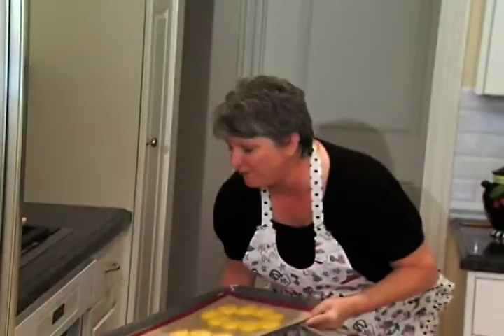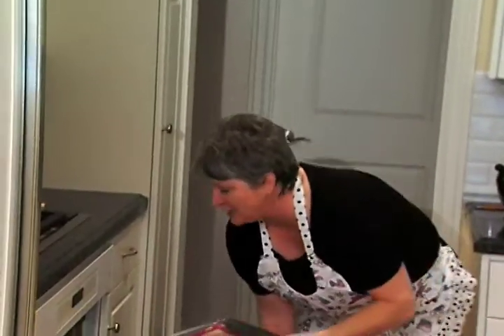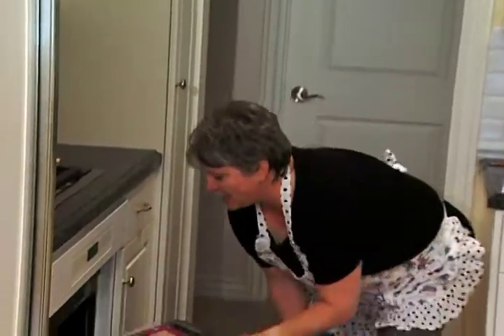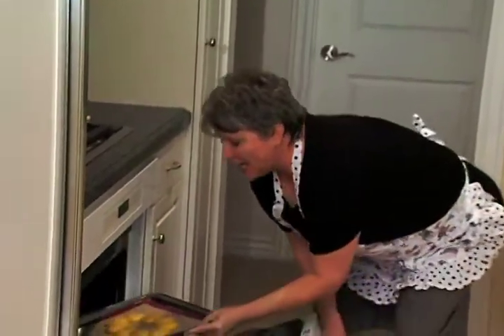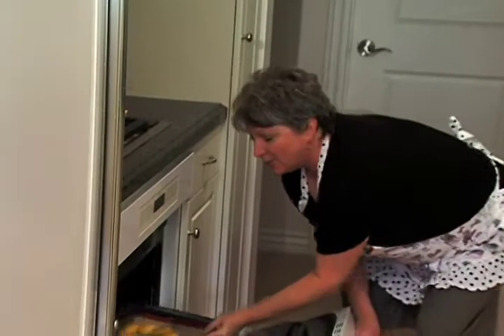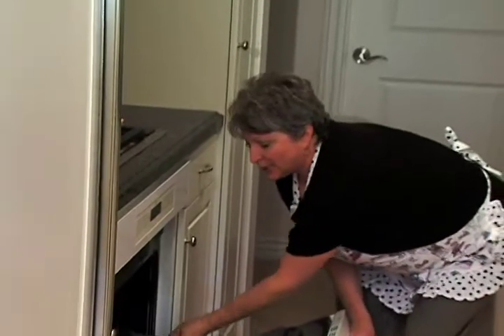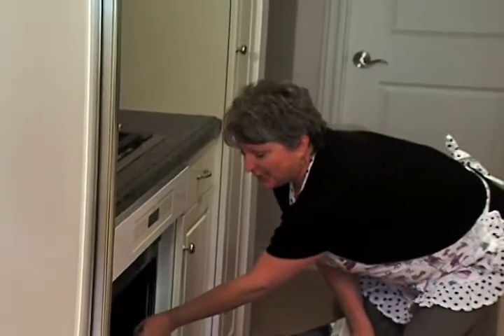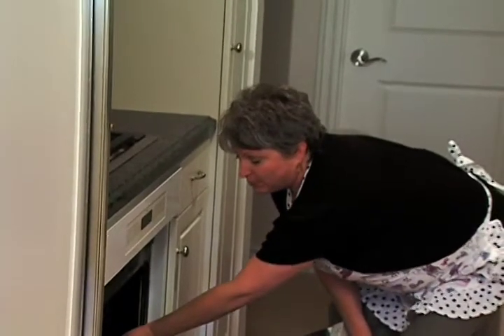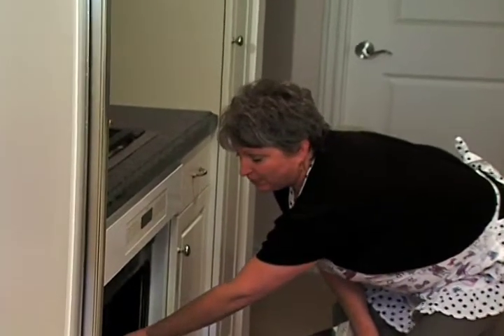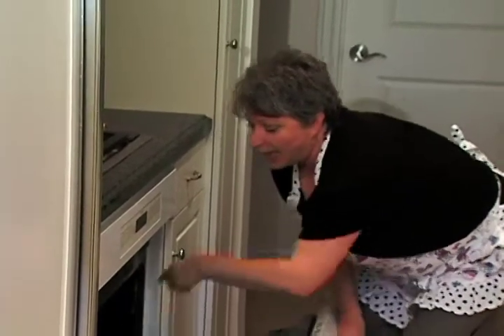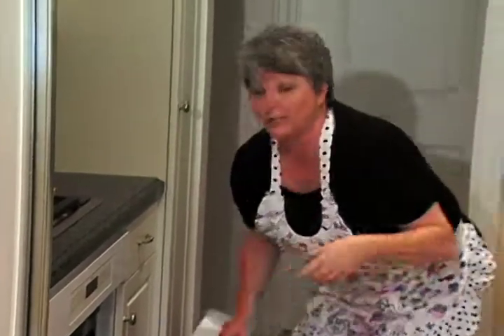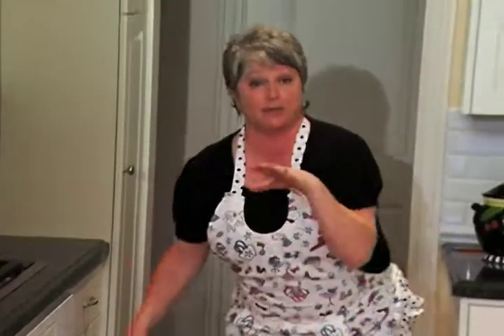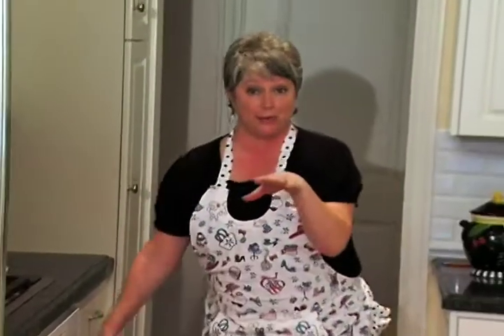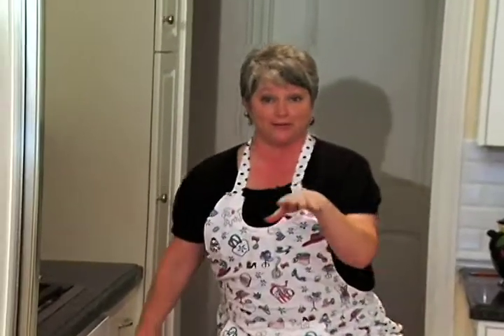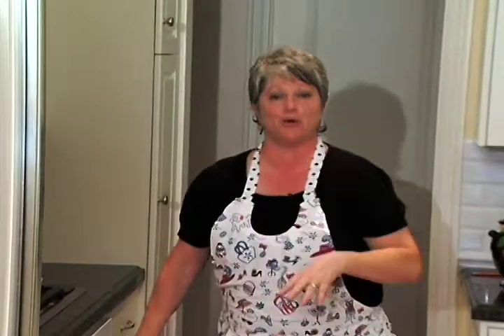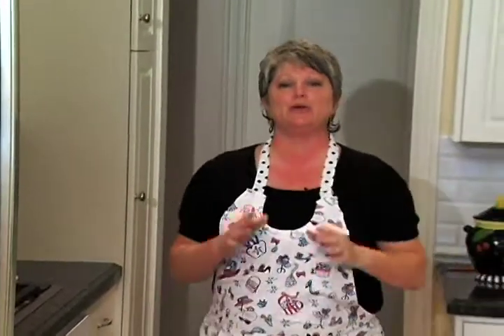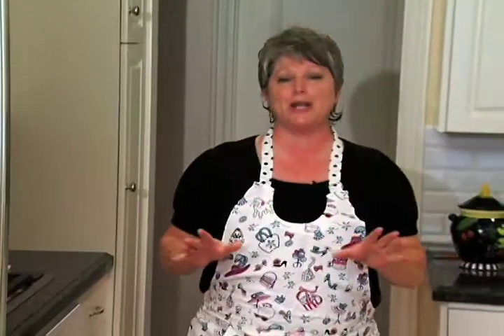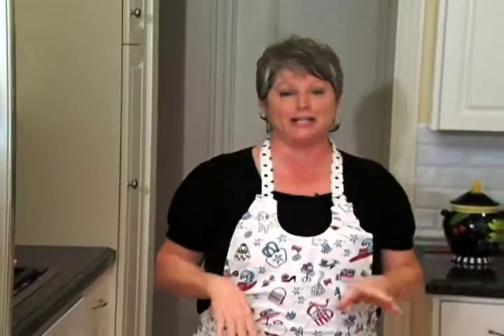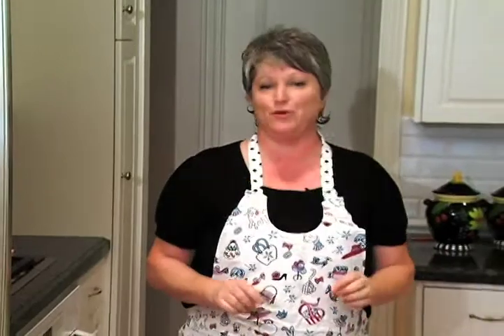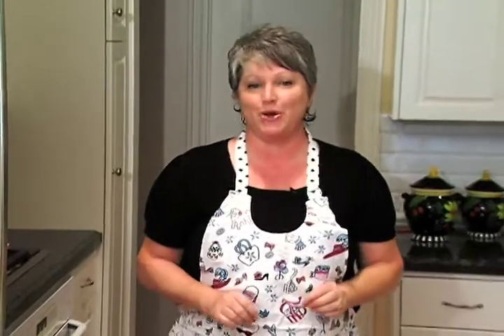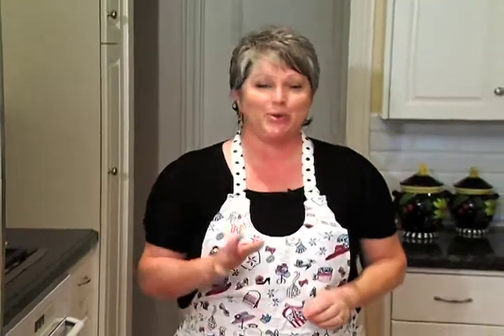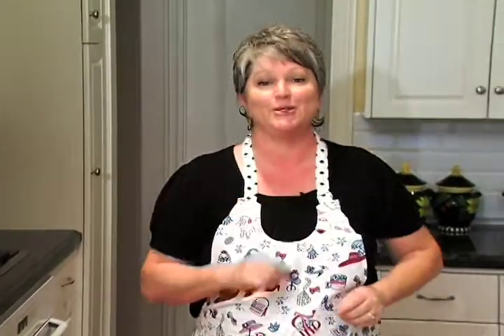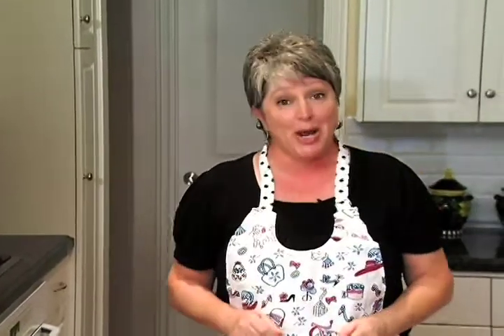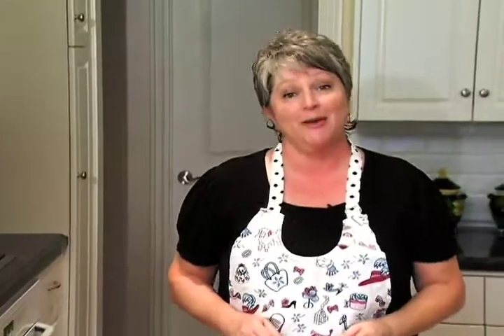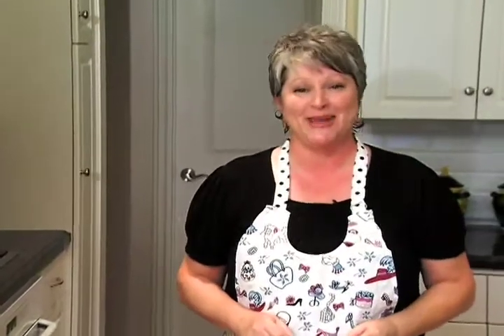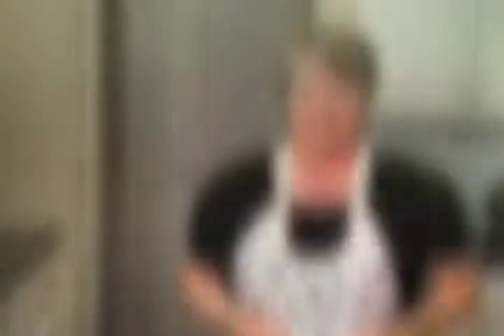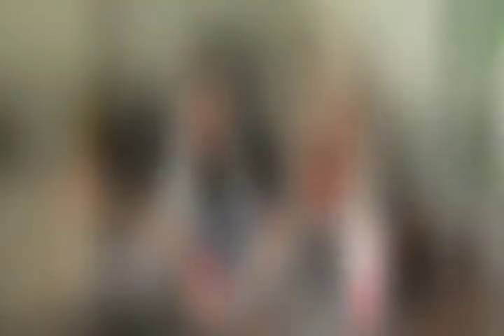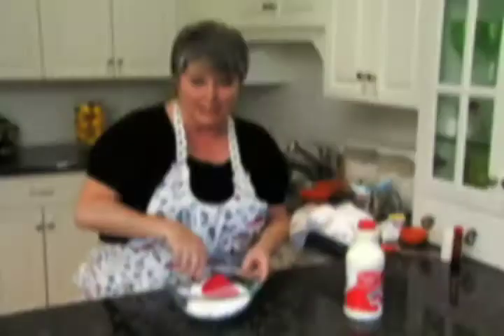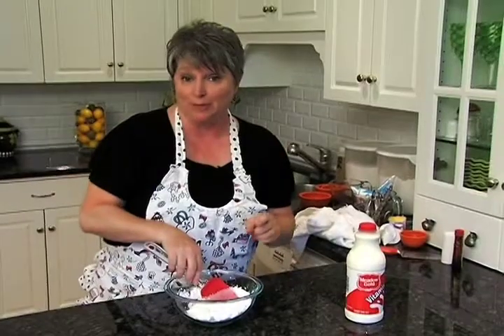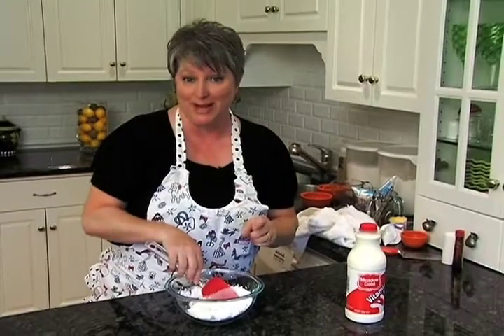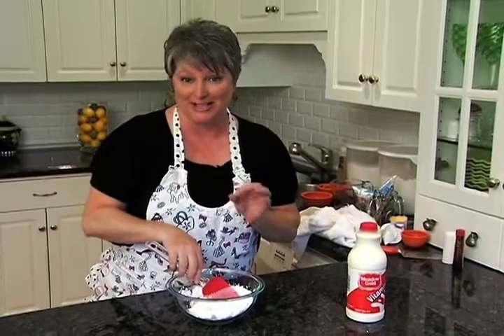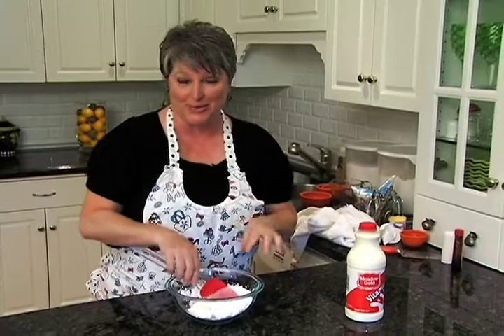Now that we're done forming our two wreaths, I'm going to stick them into the 450 degree oven for about 15 minutes, then take the heat down to about 350 for another 20 minutes, and before you know it we're going to have some great cream puff pastry.